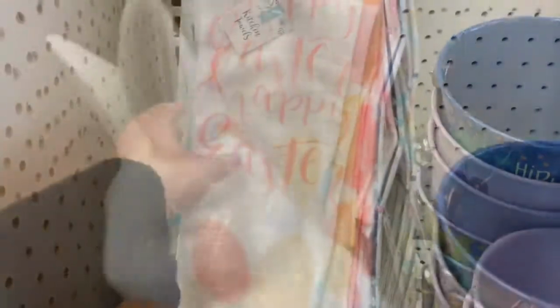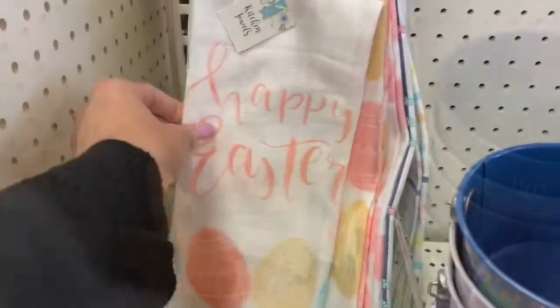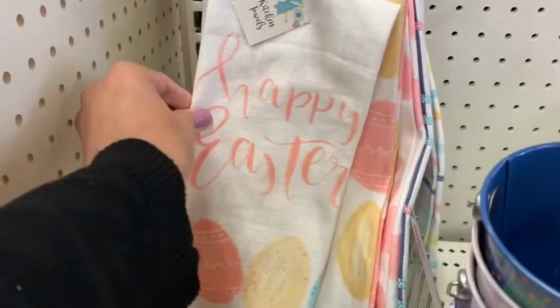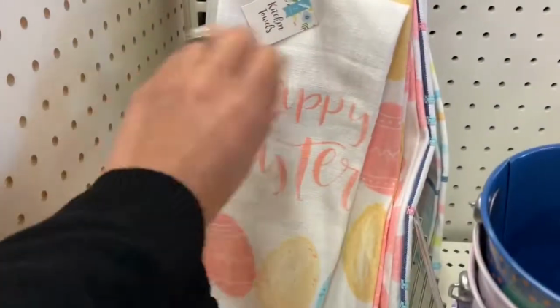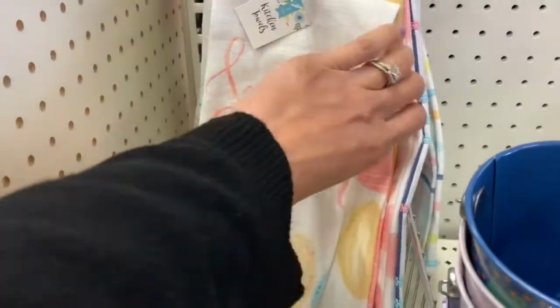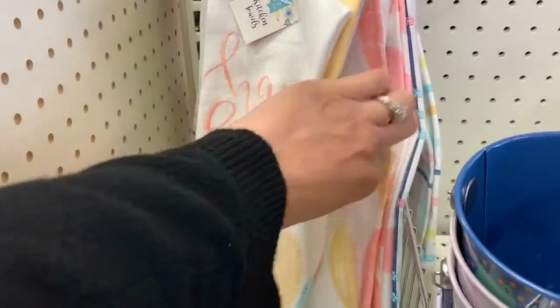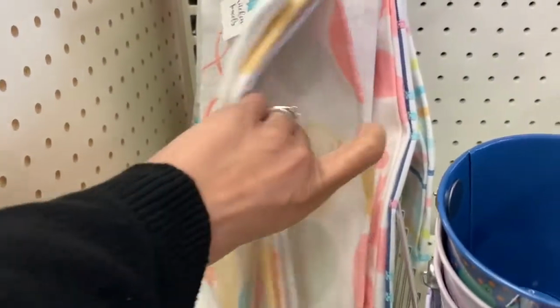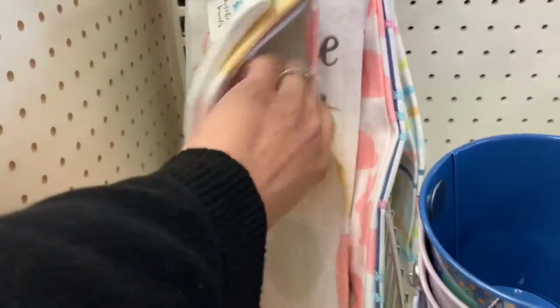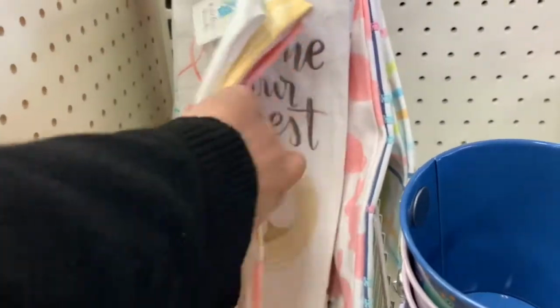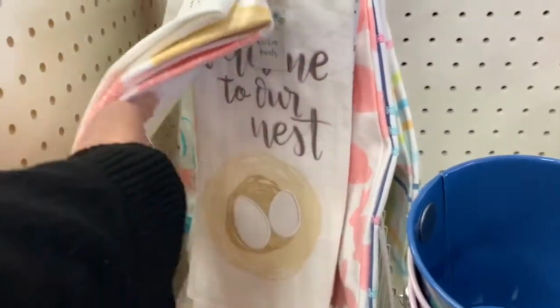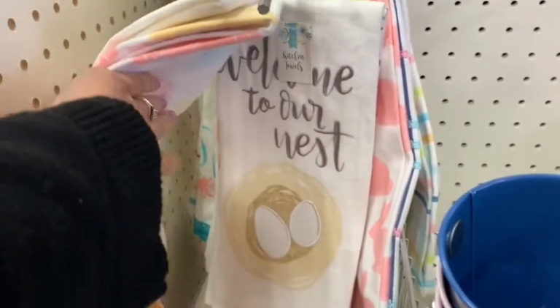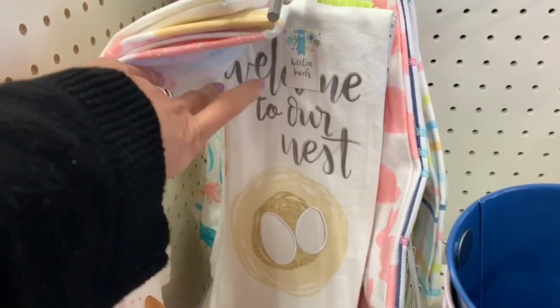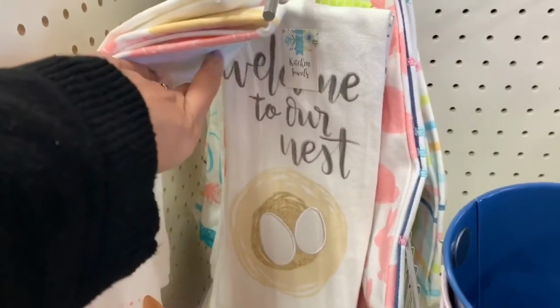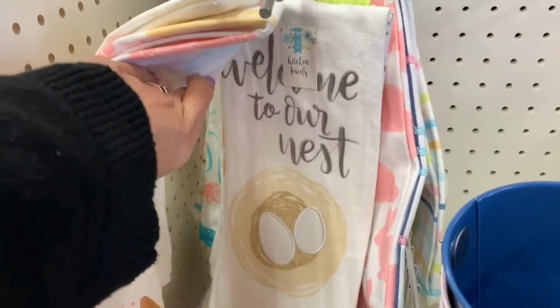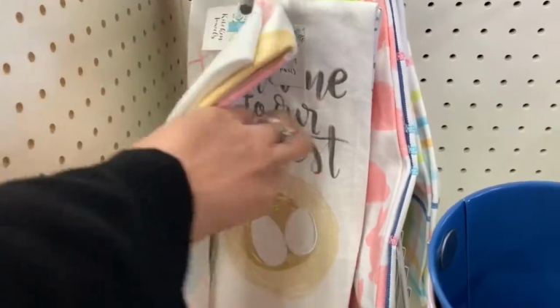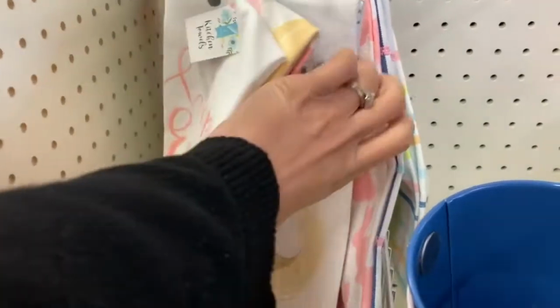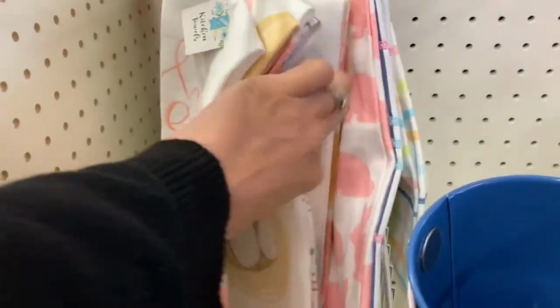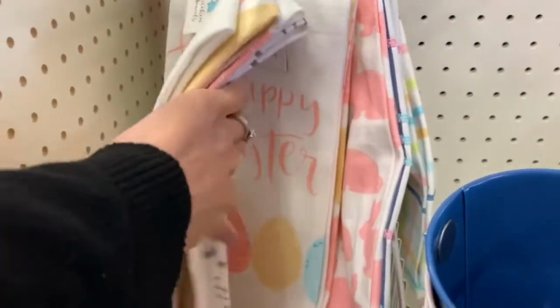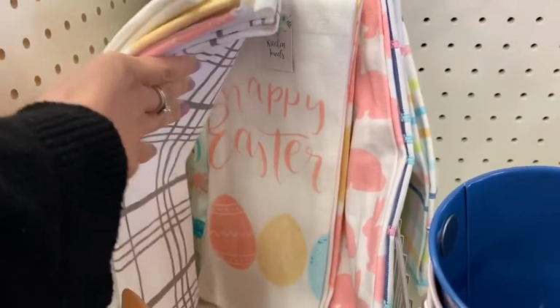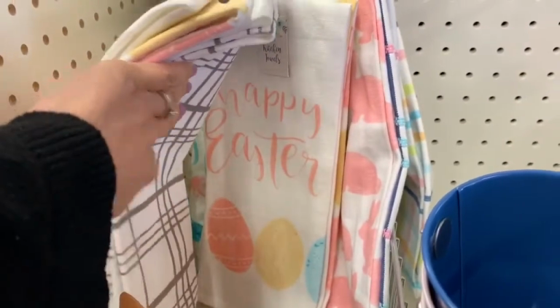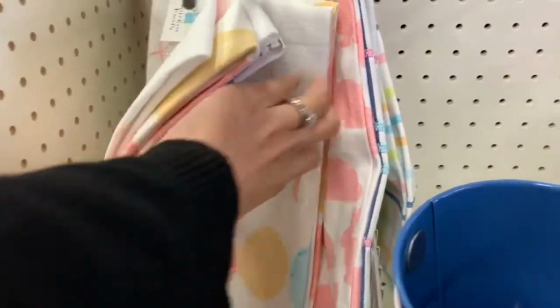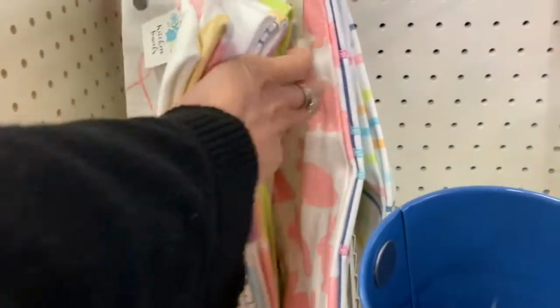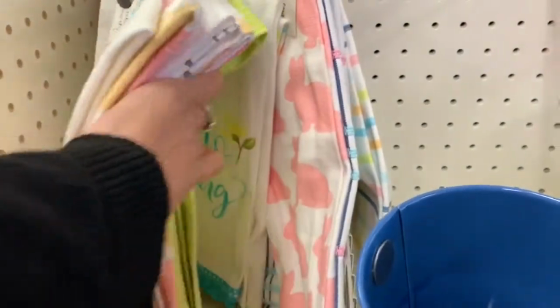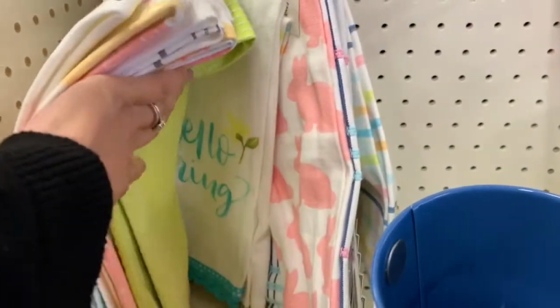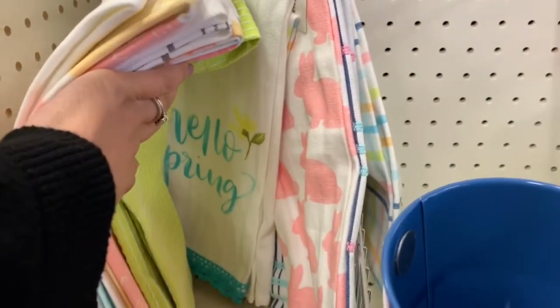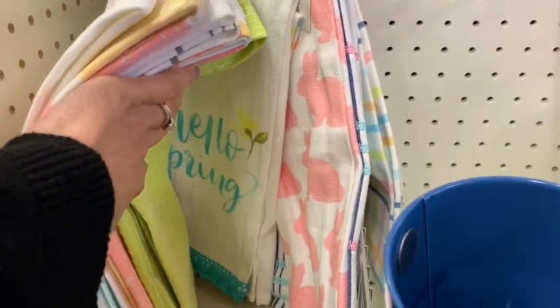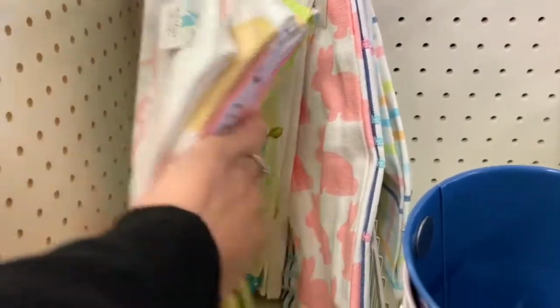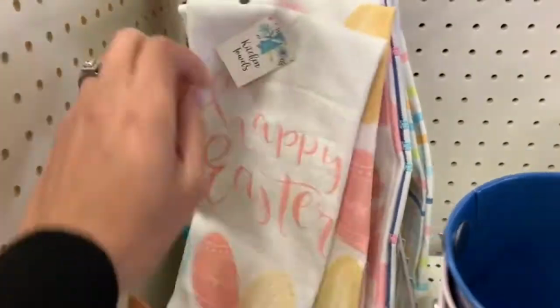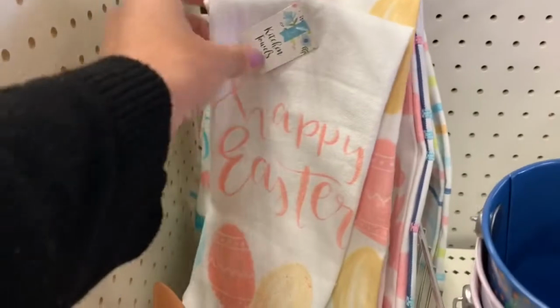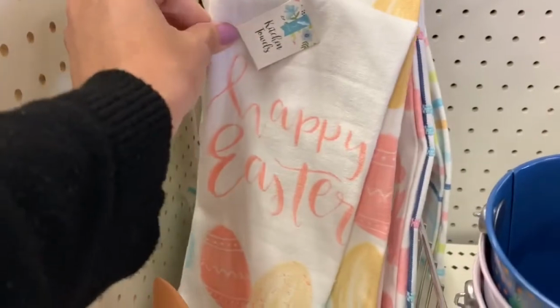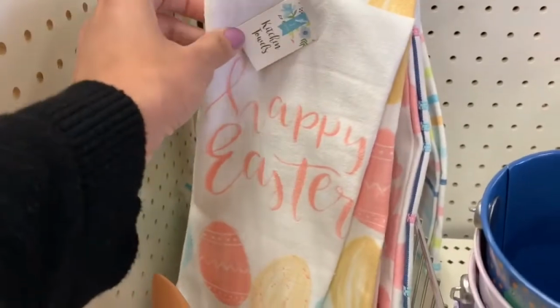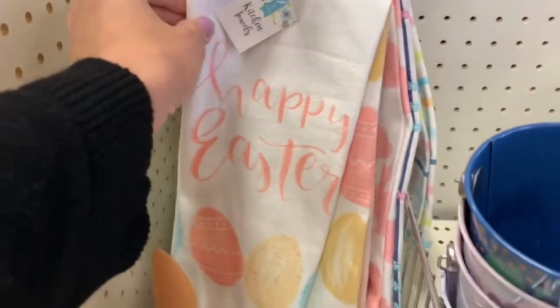They also had a lot of really cute kitchen towels. These Easter ones were adorable. I didn't grab any just because I have like three packs from last year, but they did have a lot of cute ones this year.